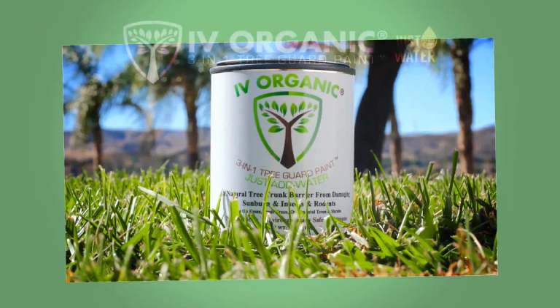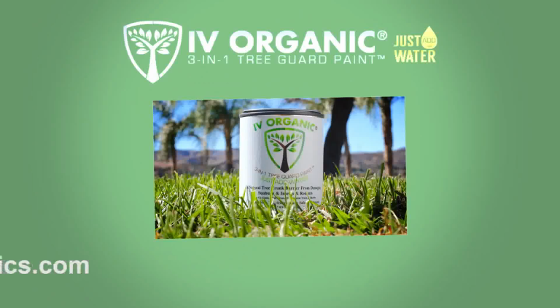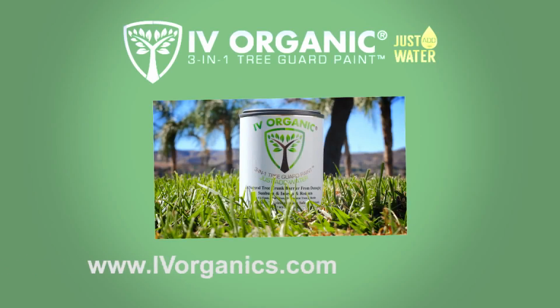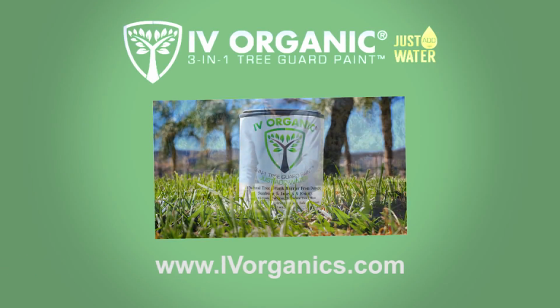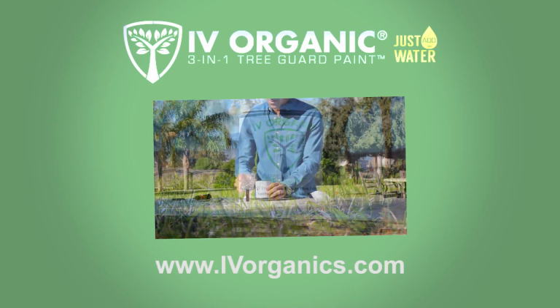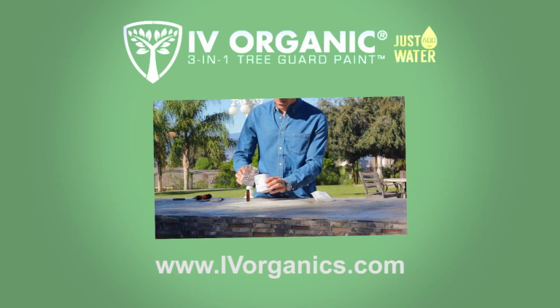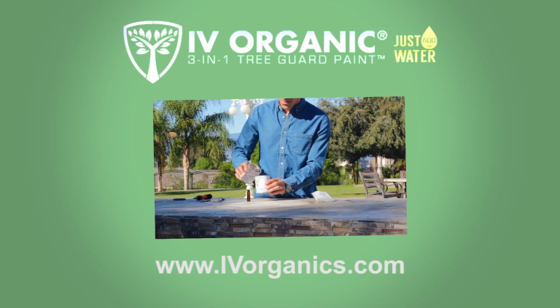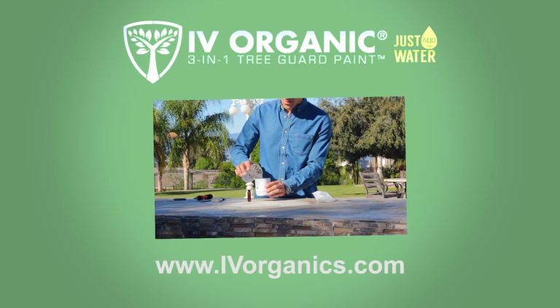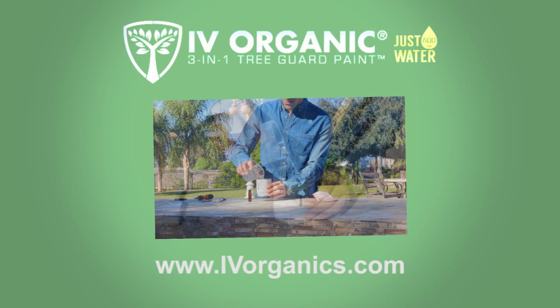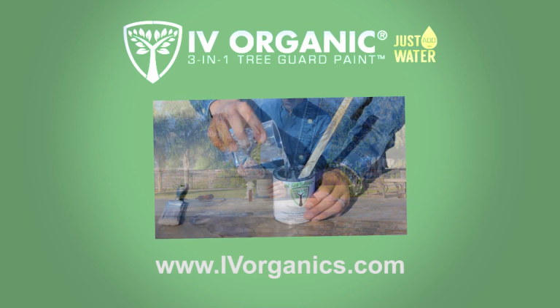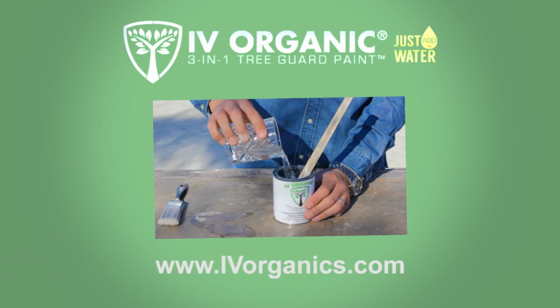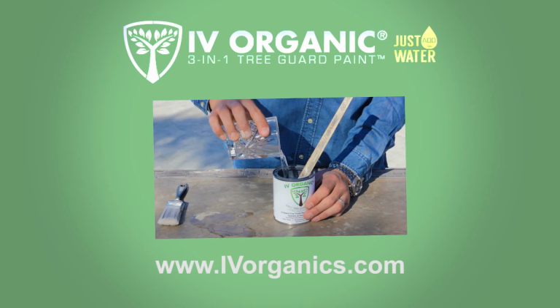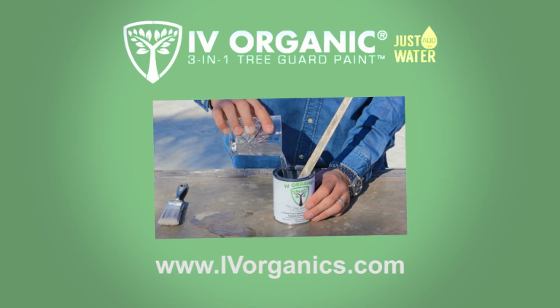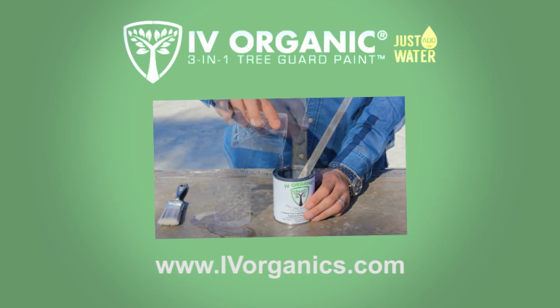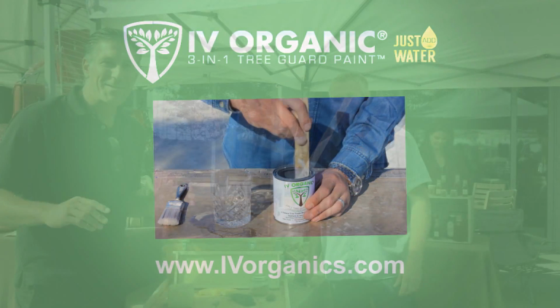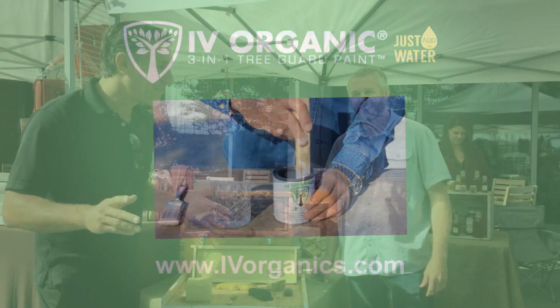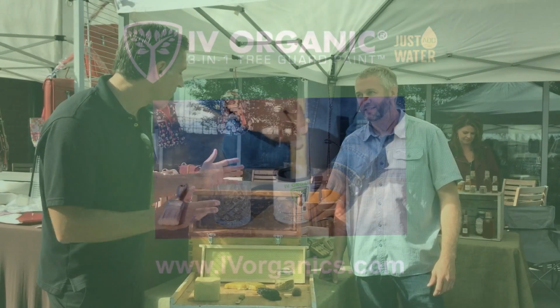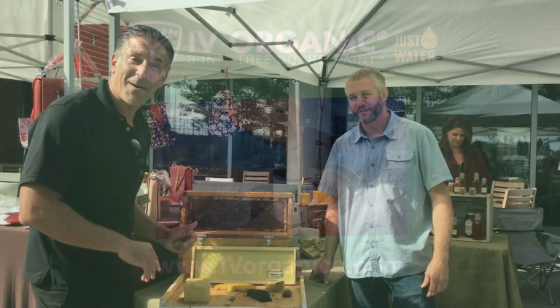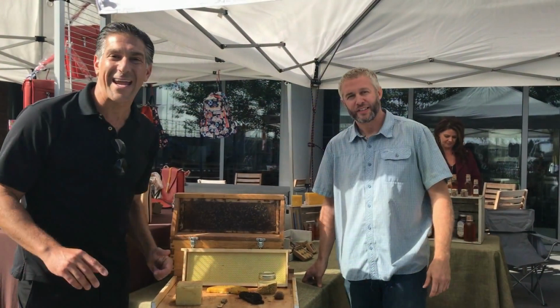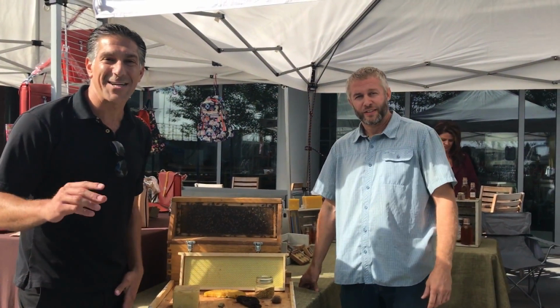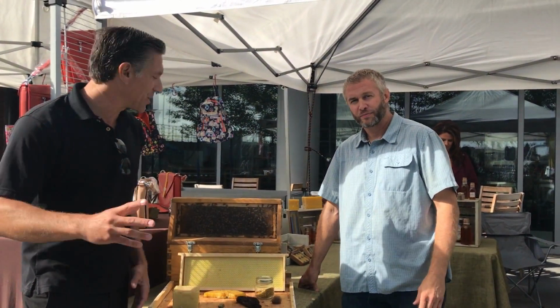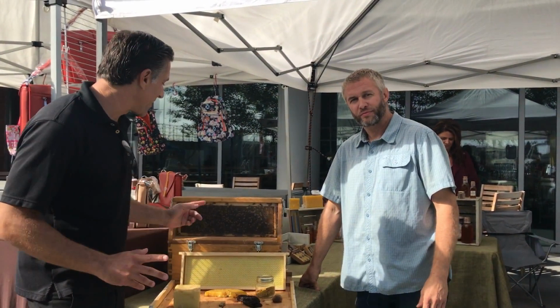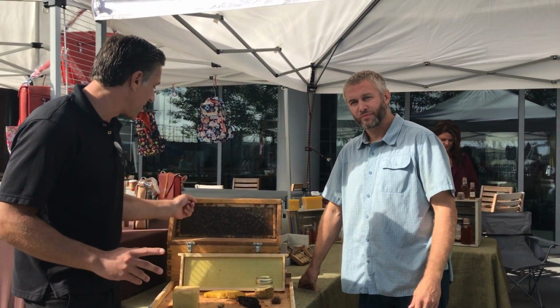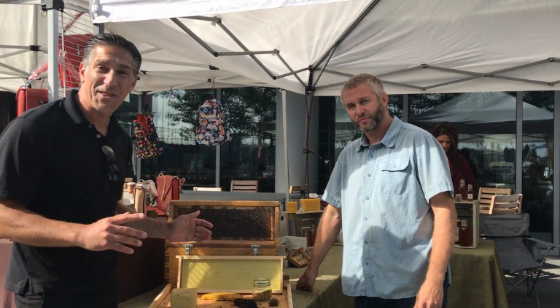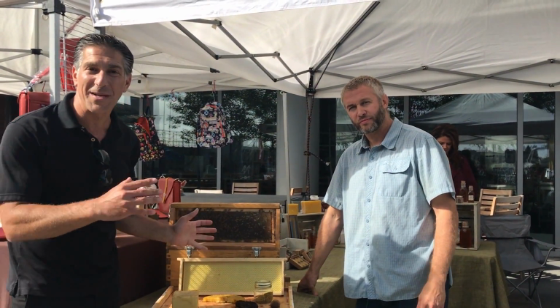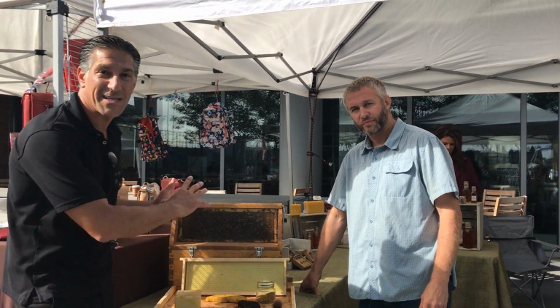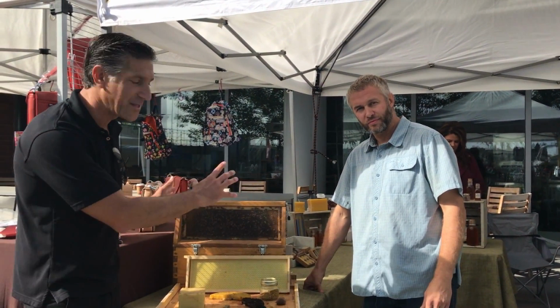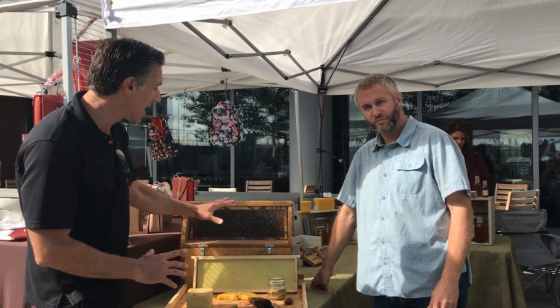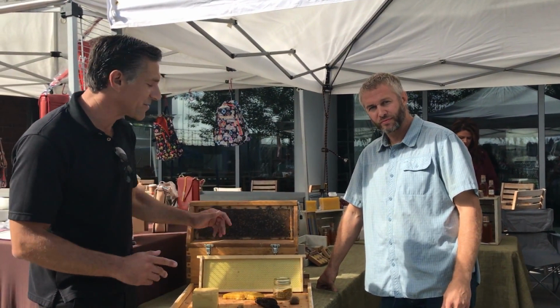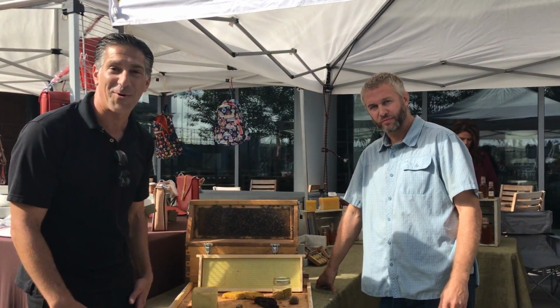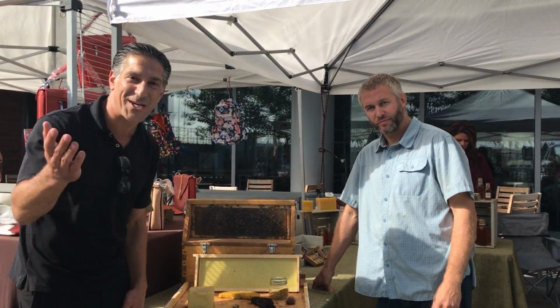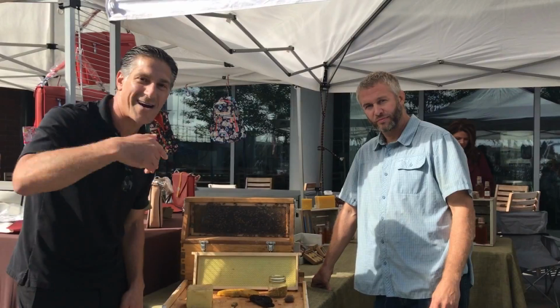Visit ivyorganics.com for more informative videos and a list of retailers that supply our organic products. We're here with Robert, and he's going to share with us where the queen bee is within this hive that he's brought with him. Check this out.